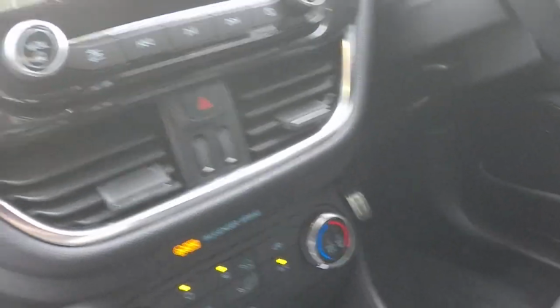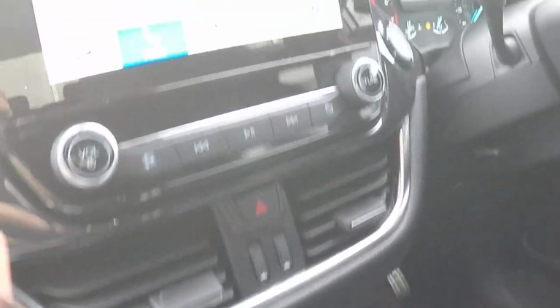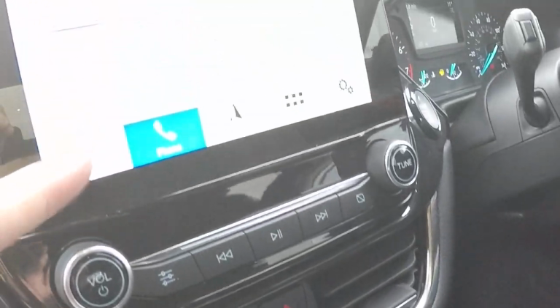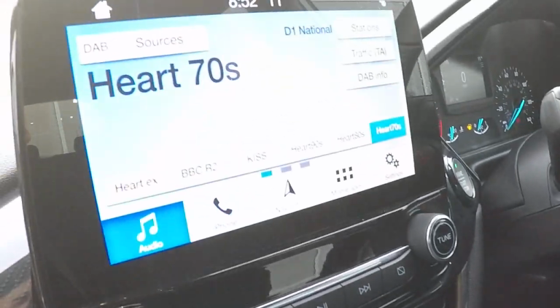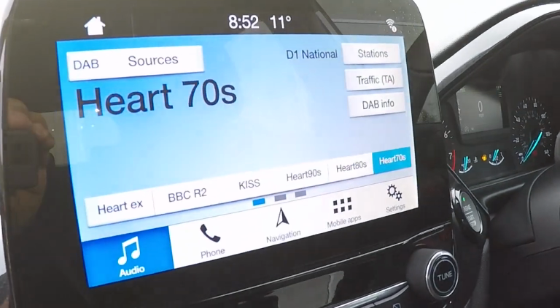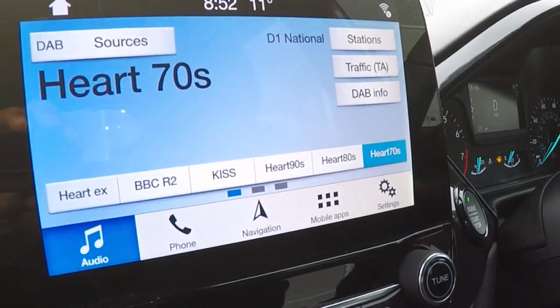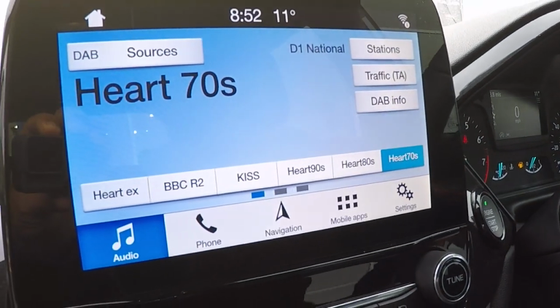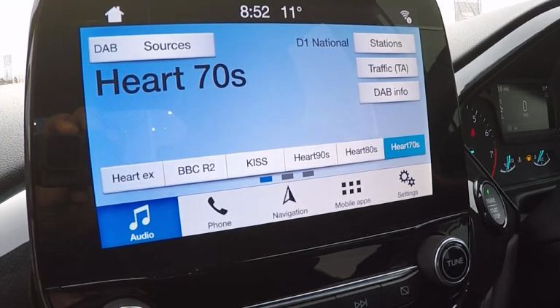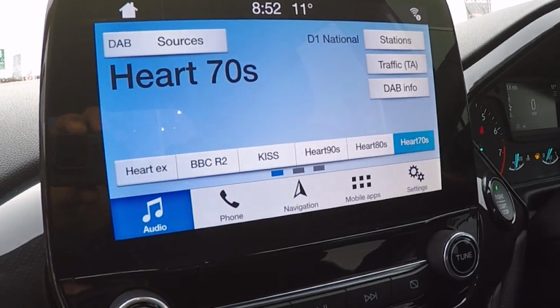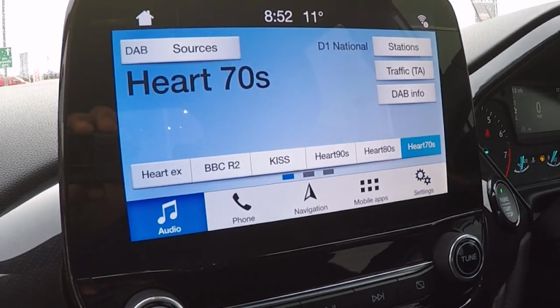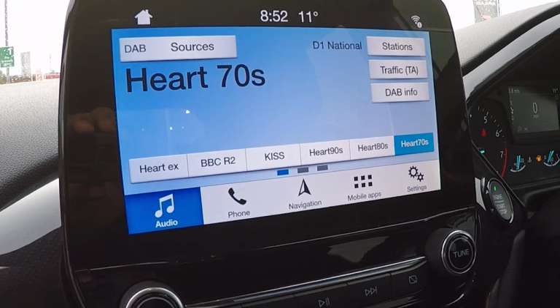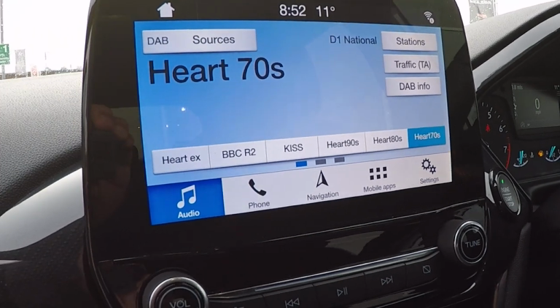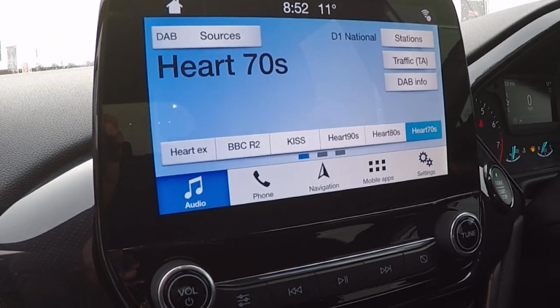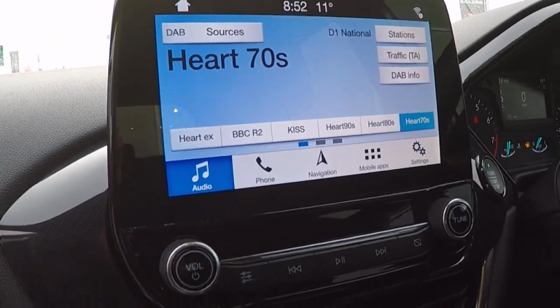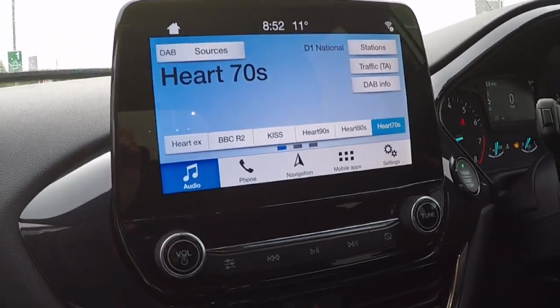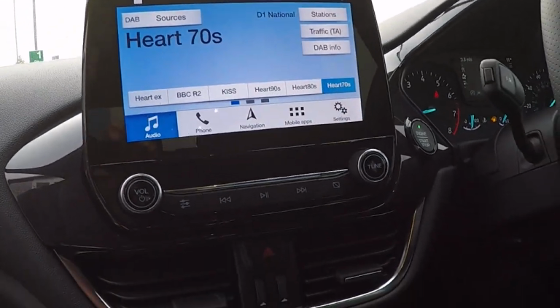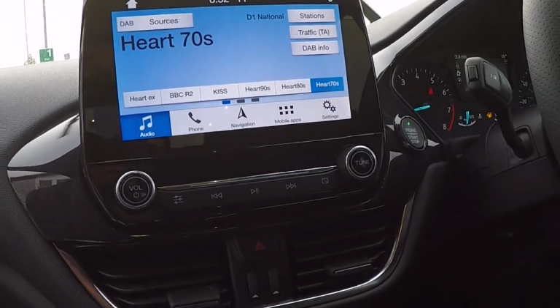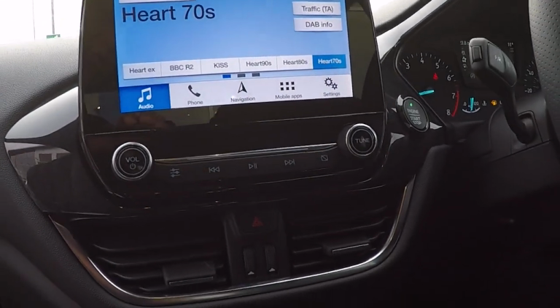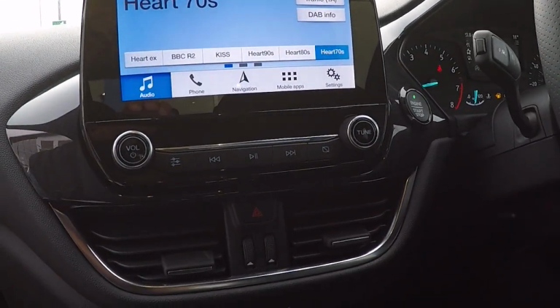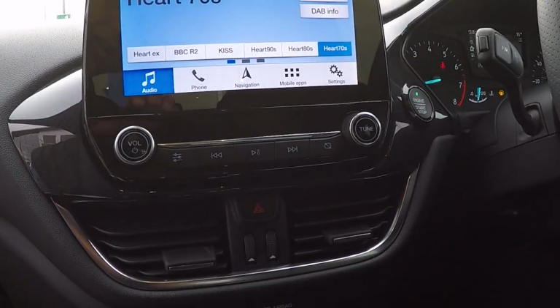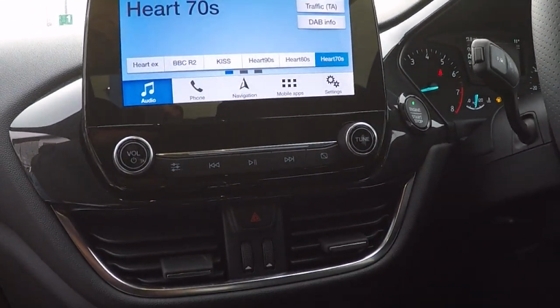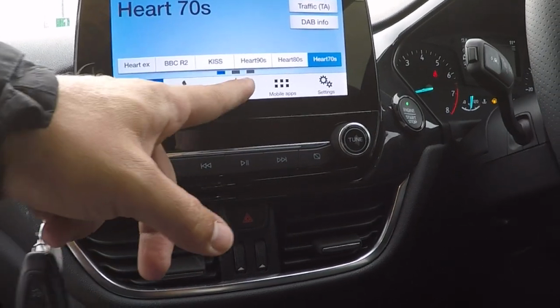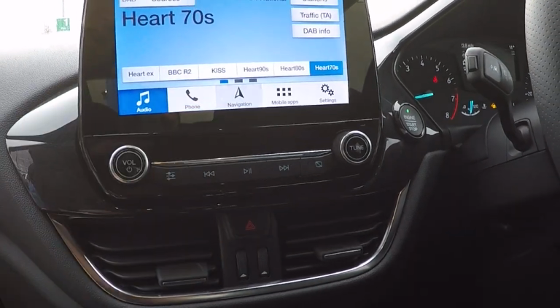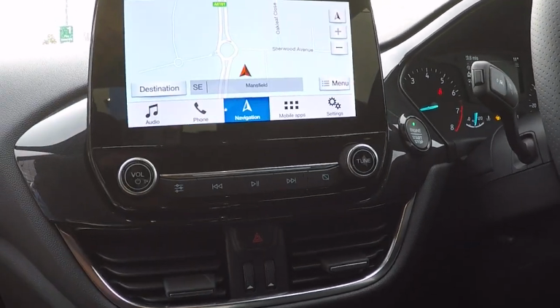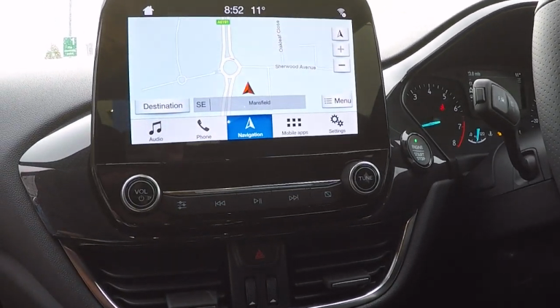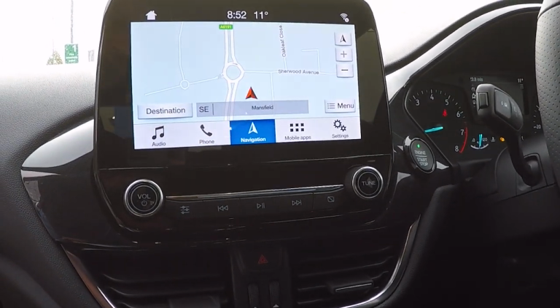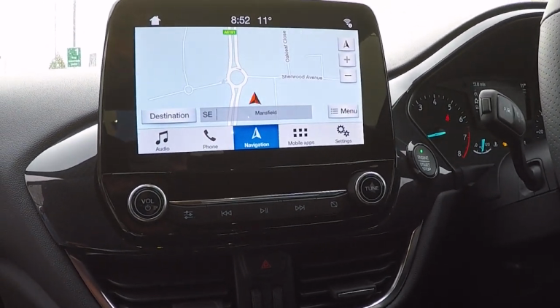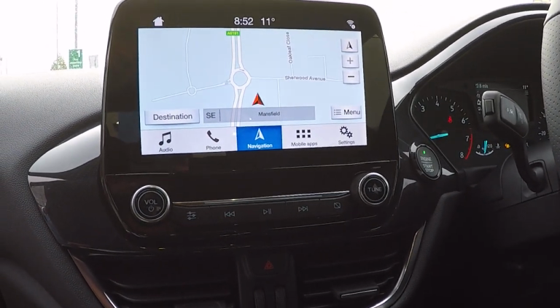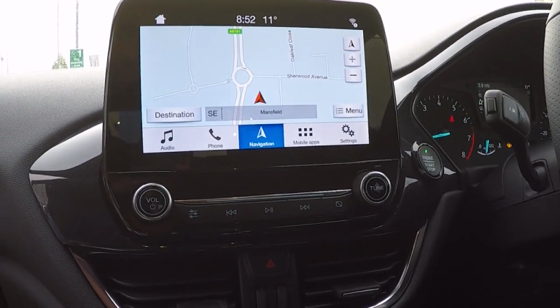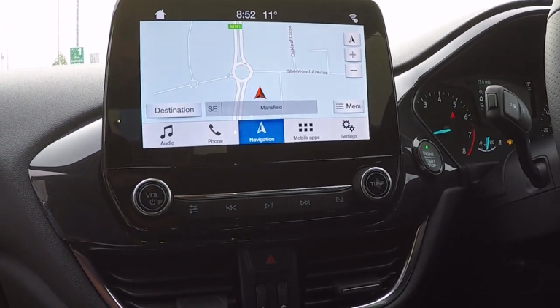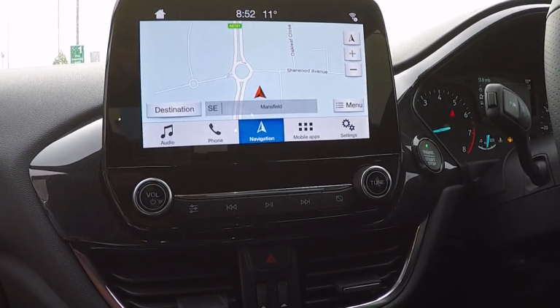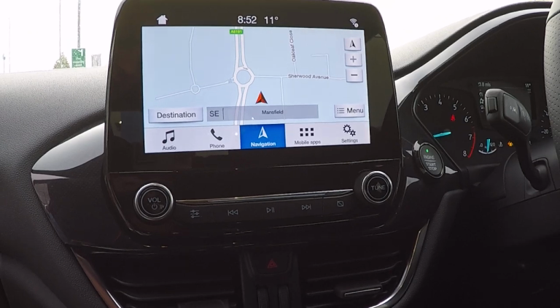For audio you've got DAB, AM, FM and Bluetooth audio streaming for your phone, allowing you to make and receive phone calls safely and legally. Navigation comes with the latest live traffic information and traffic avoidance technologies.